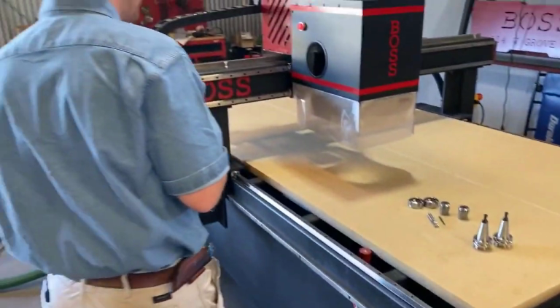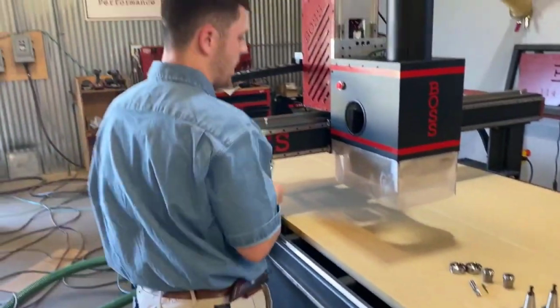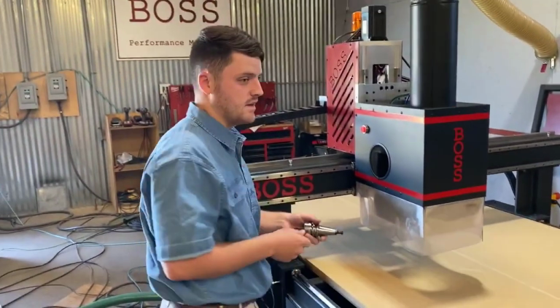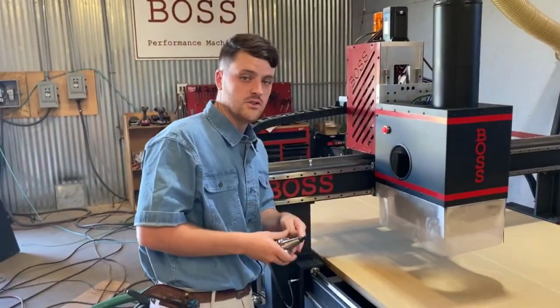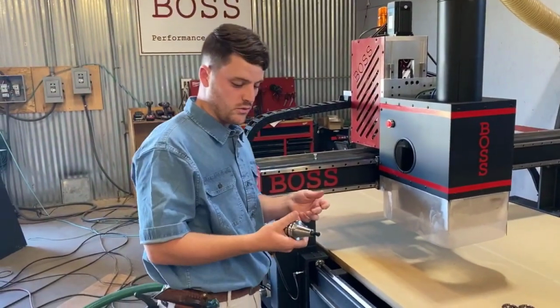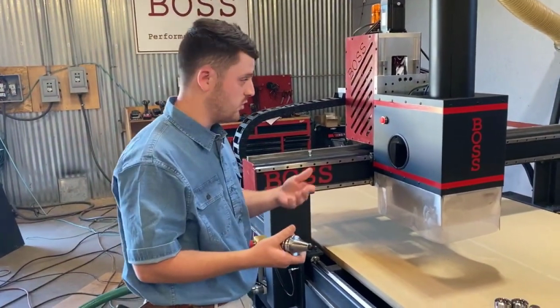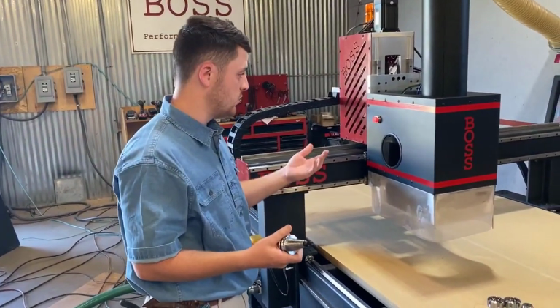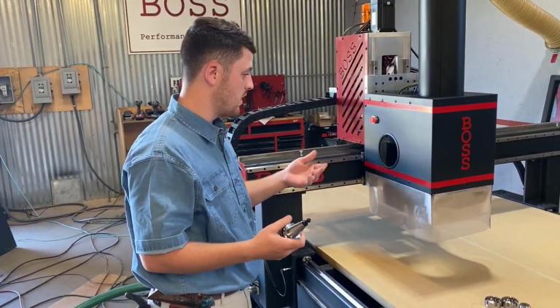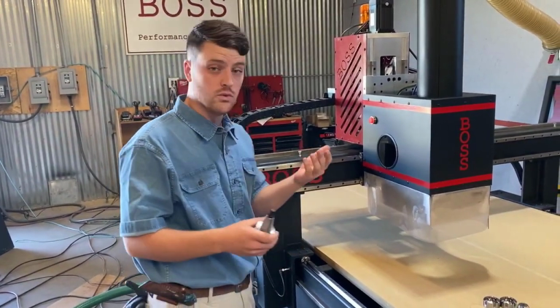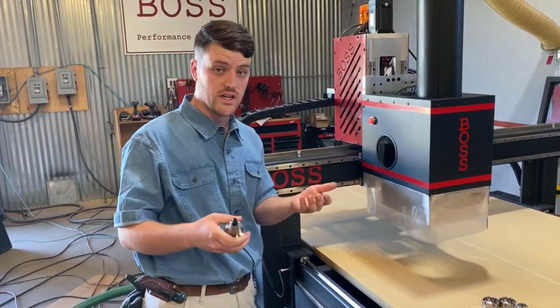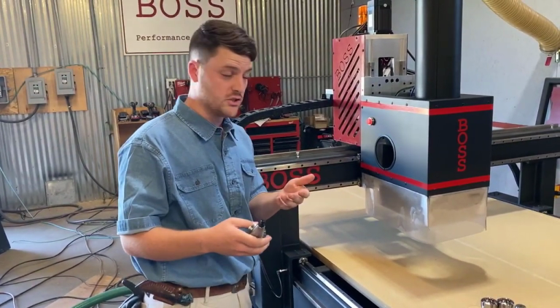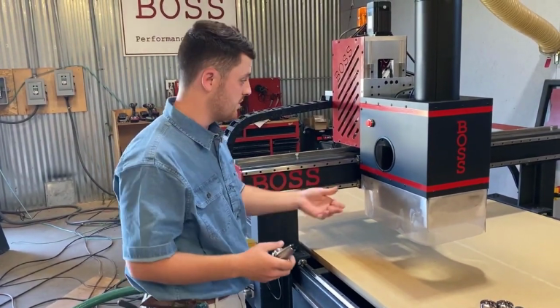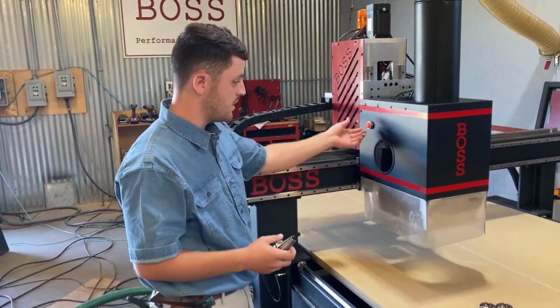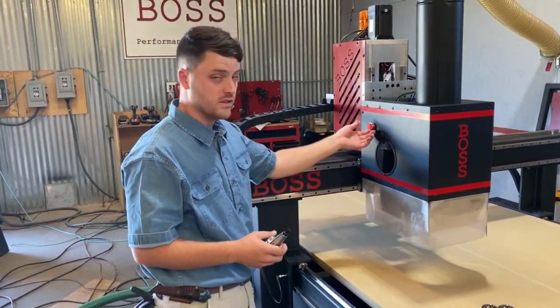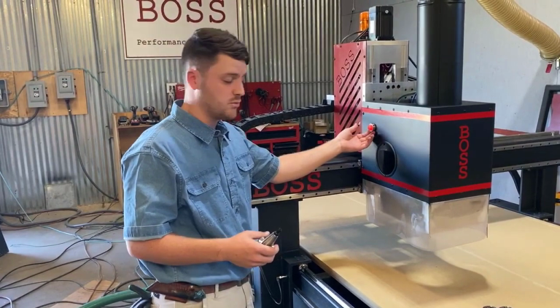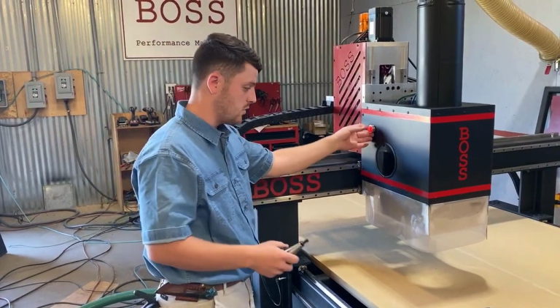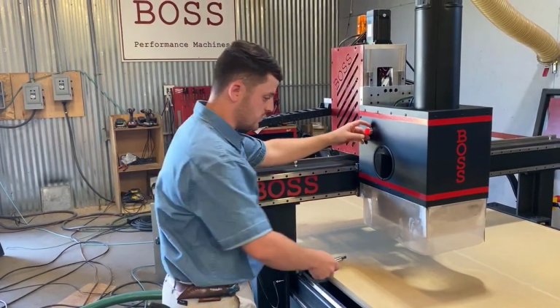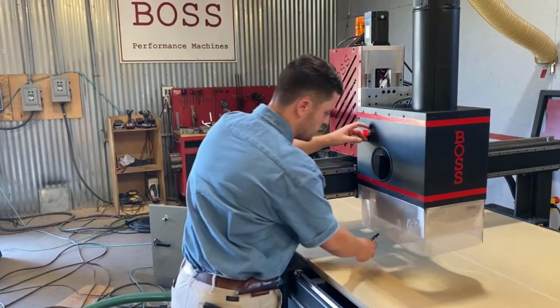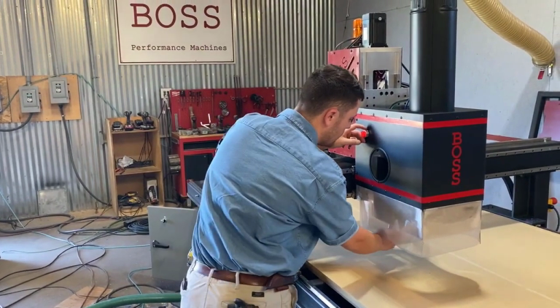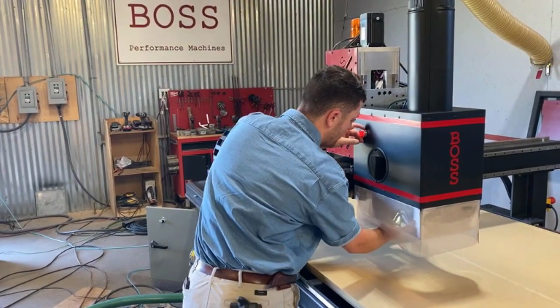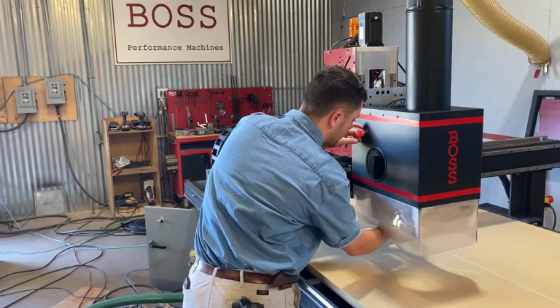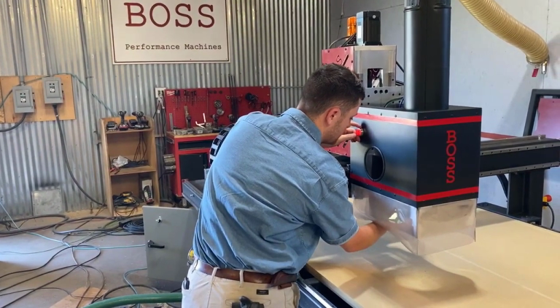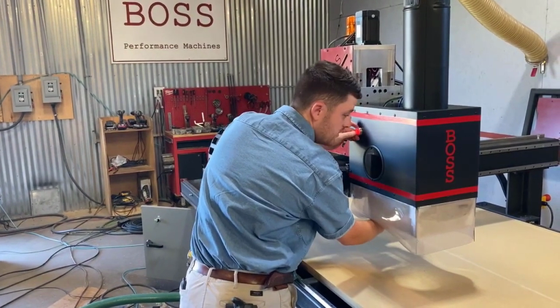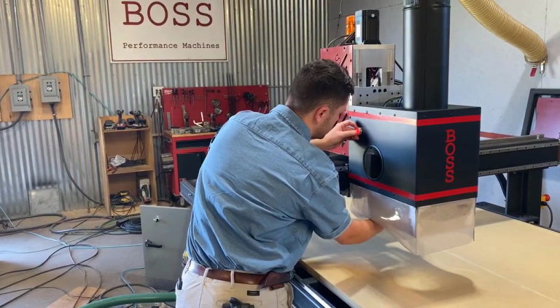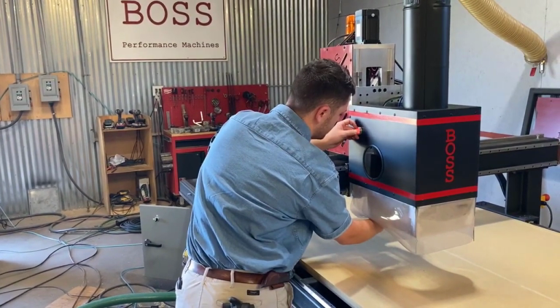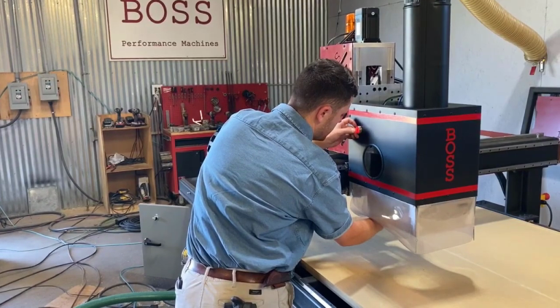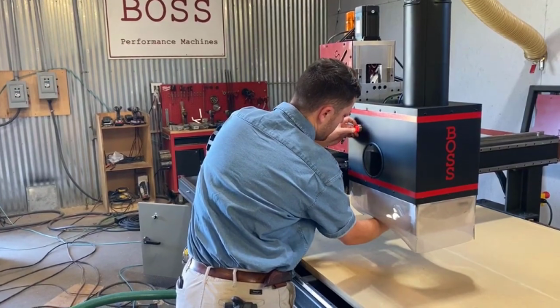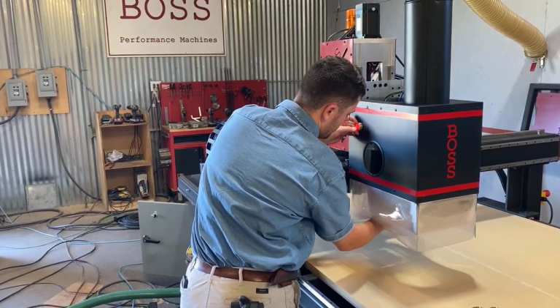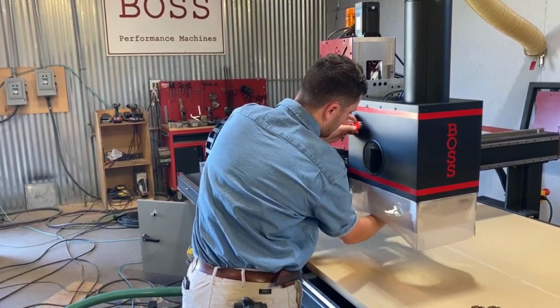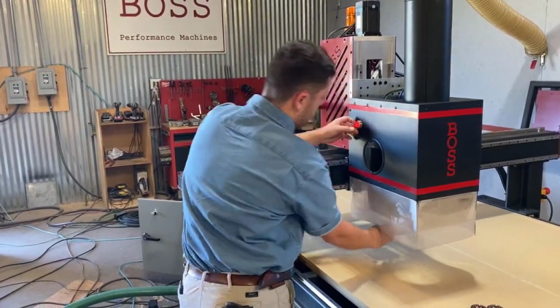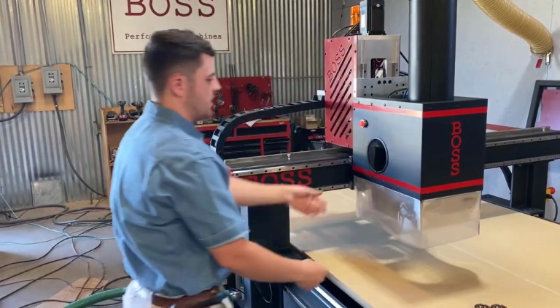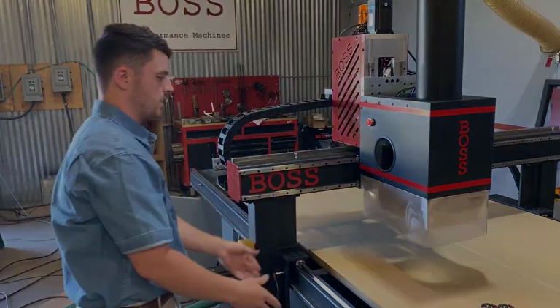I want to go ahead and show you just how you would do a manual tool change with our machines. You have this red button here on the side. It's pretty simple. All you want to do is put your tool up inside your spindle housing, press this button, and you hear it lock in there, and you're good to go.